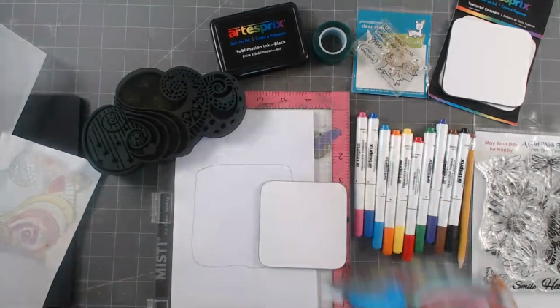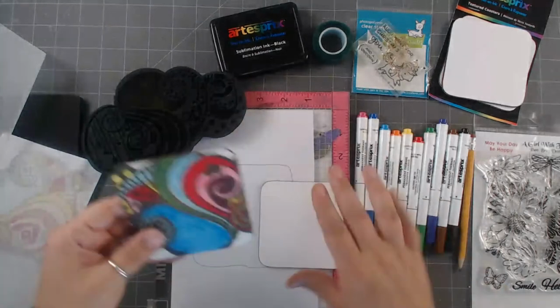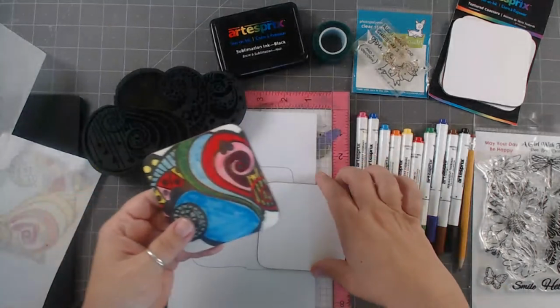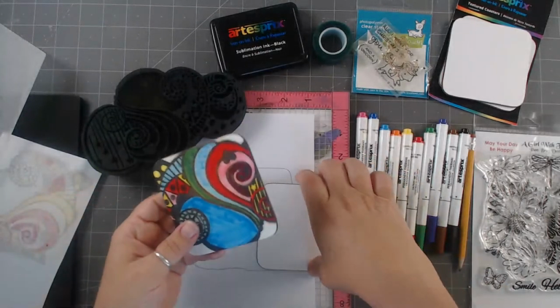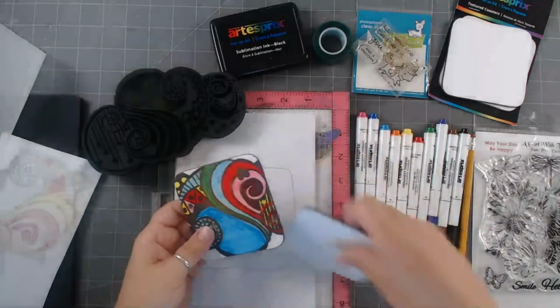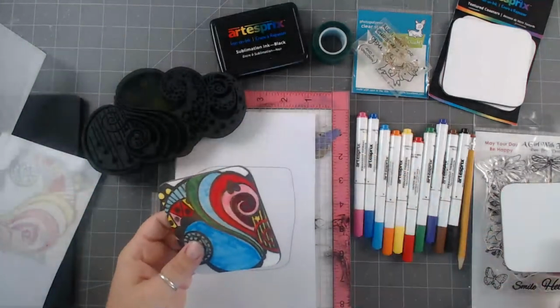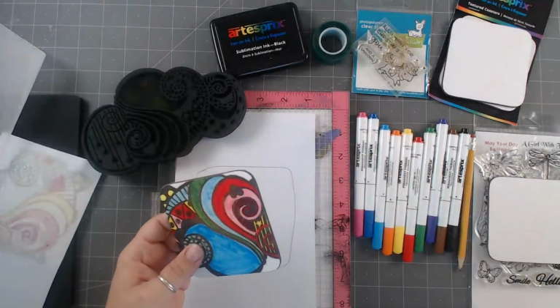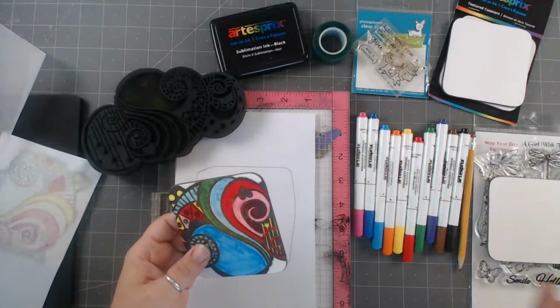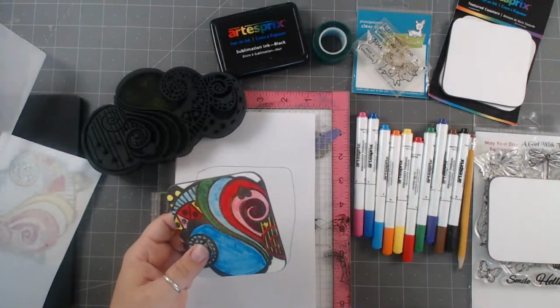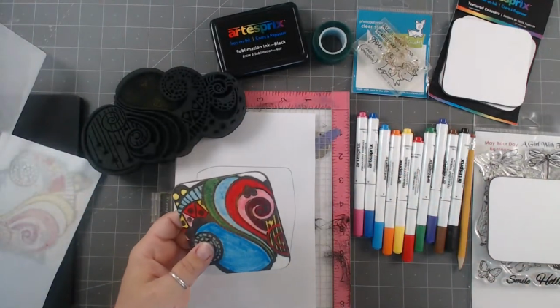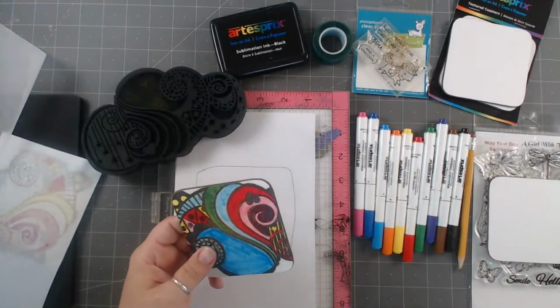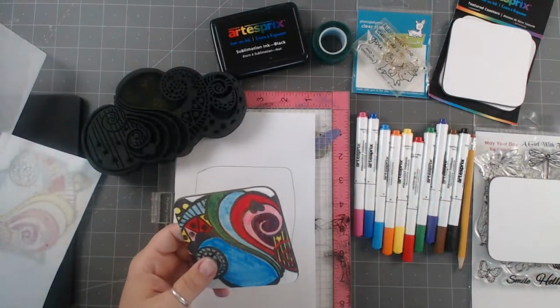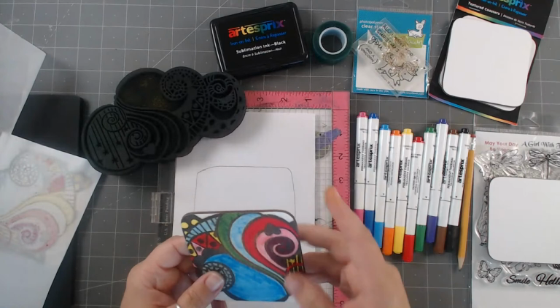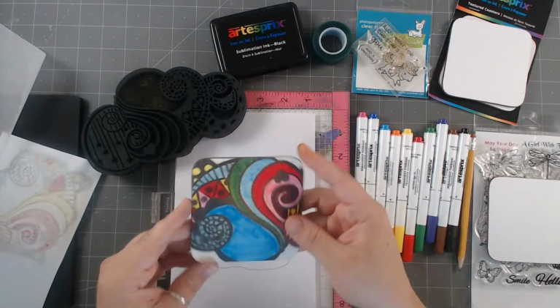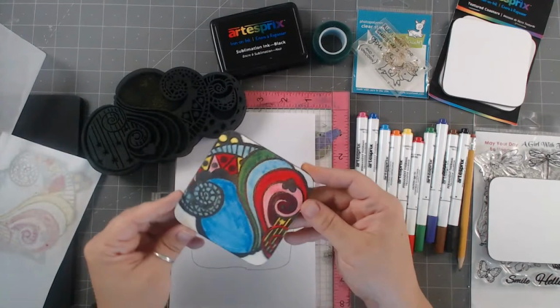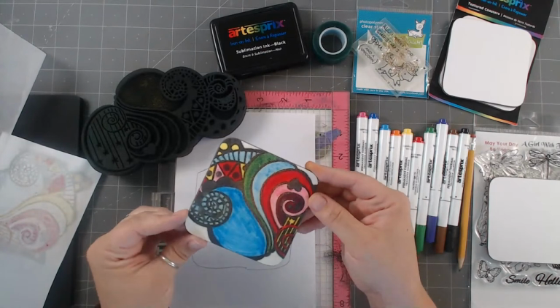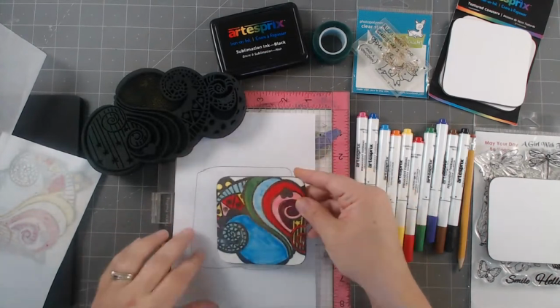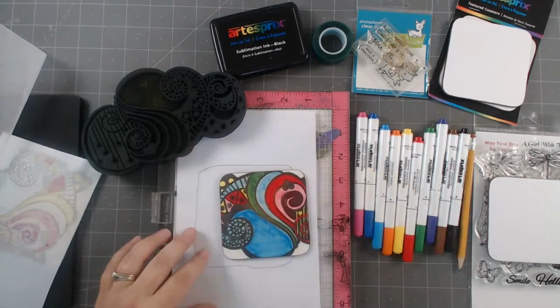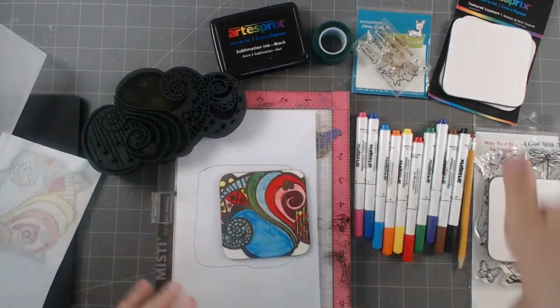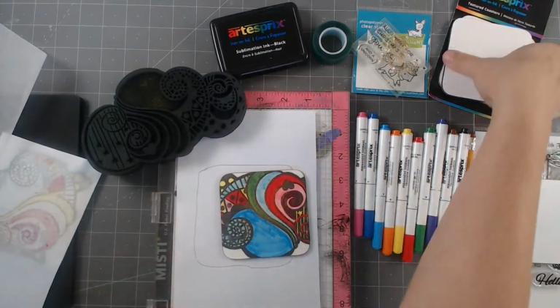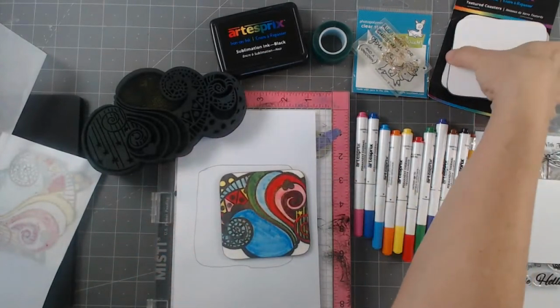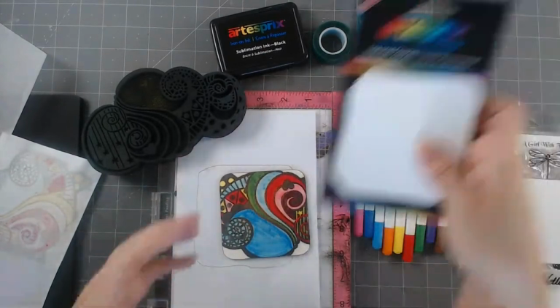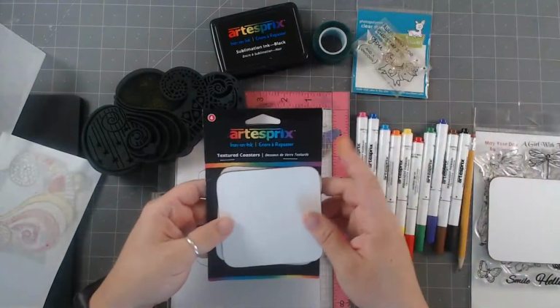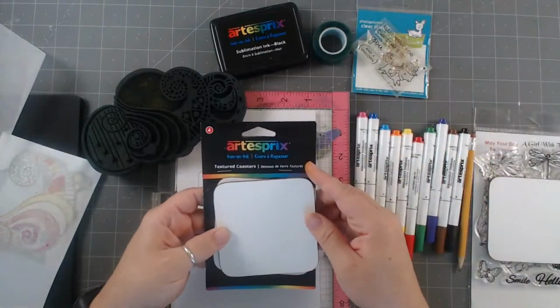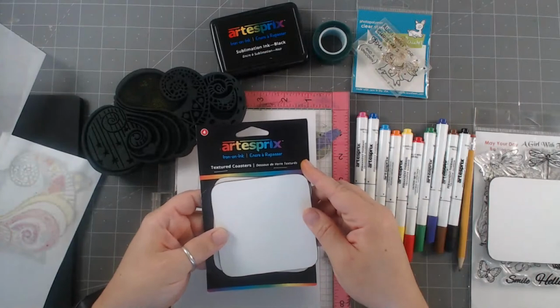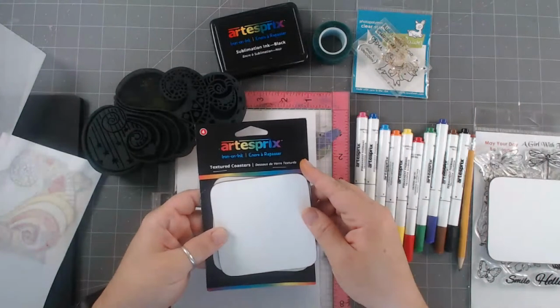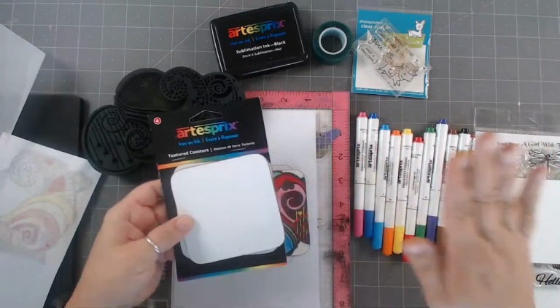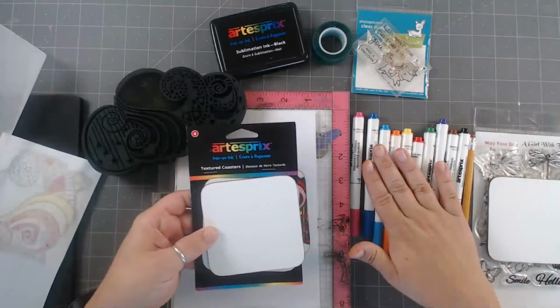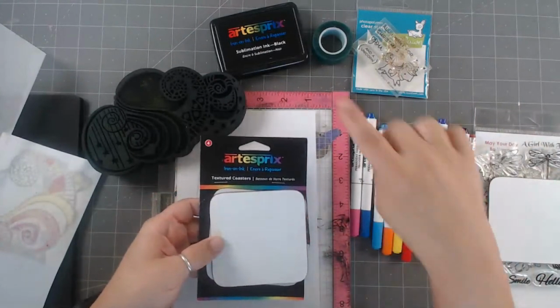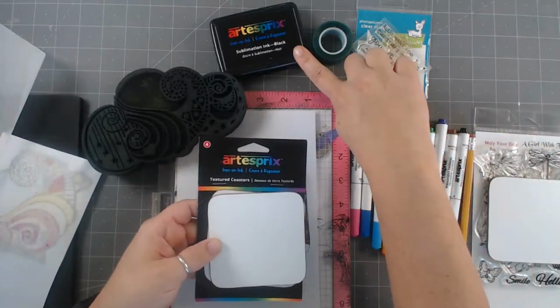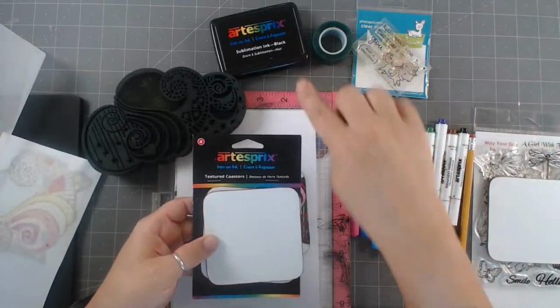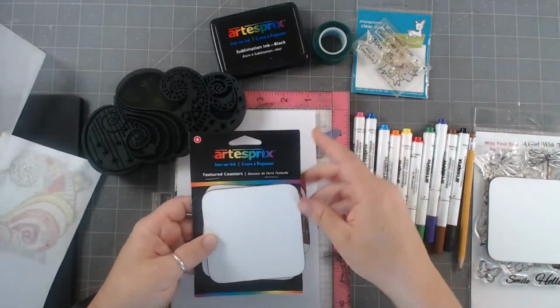So I'm going to show you how I made this, and then we're going to jump in and I'll show you how my son is turning it fun — he's making his own coaster. In this set there are actually four coasters, and this is from Art Esprit. These are the markers we're using, and also the ink that we're going to use.